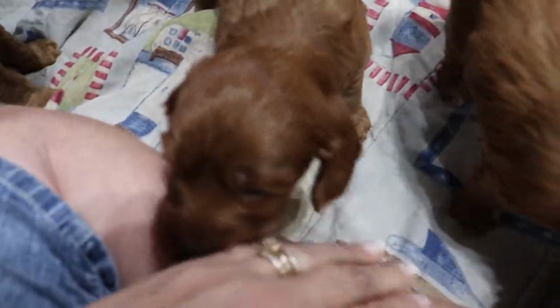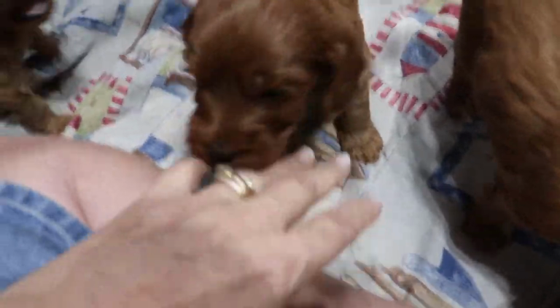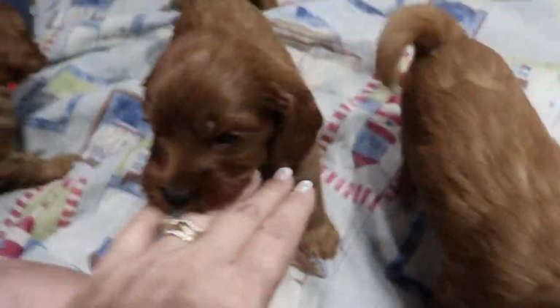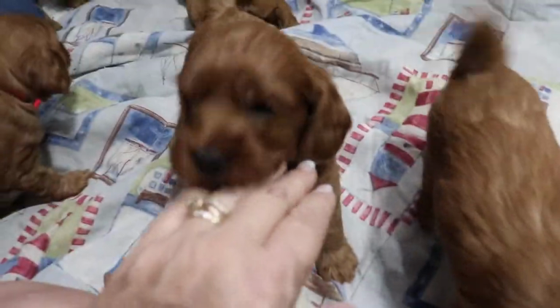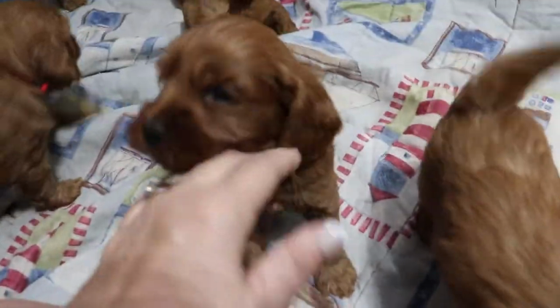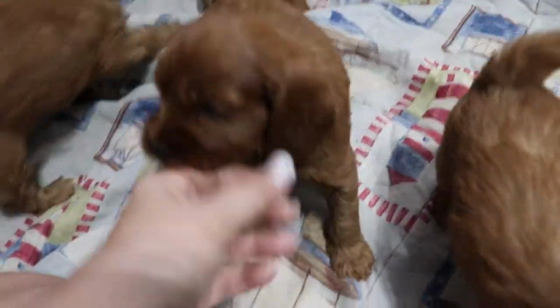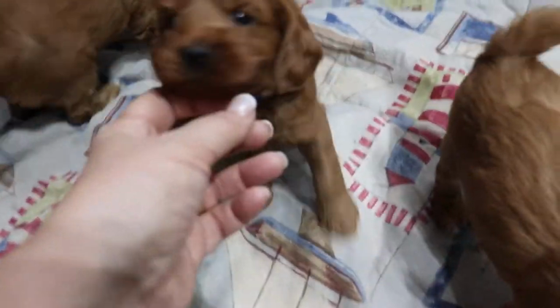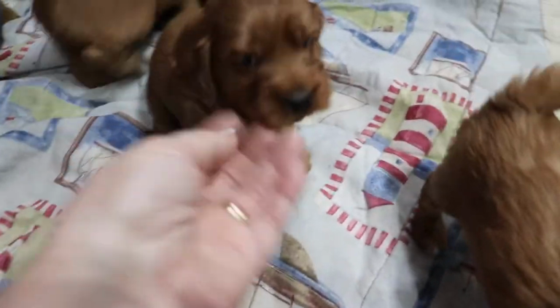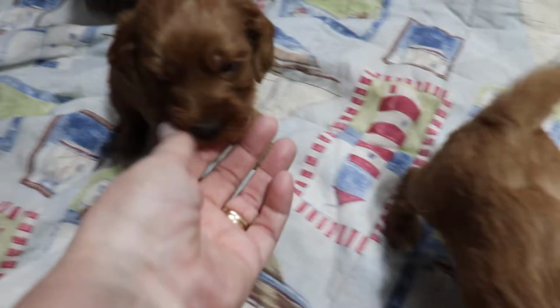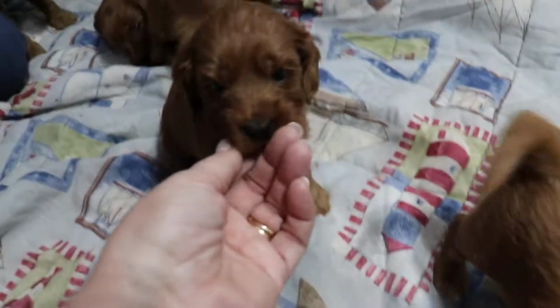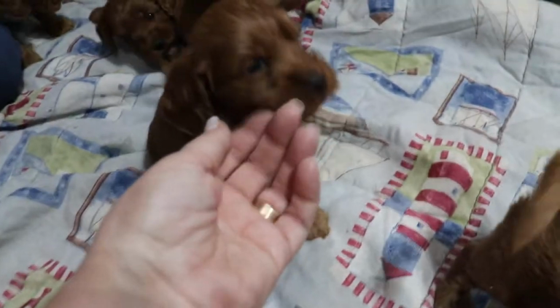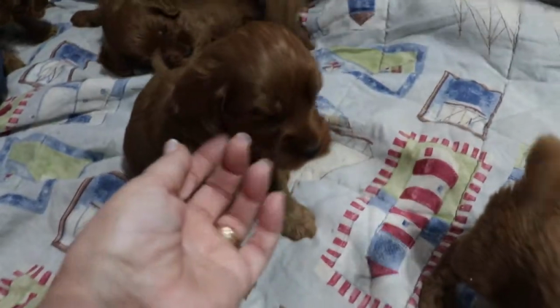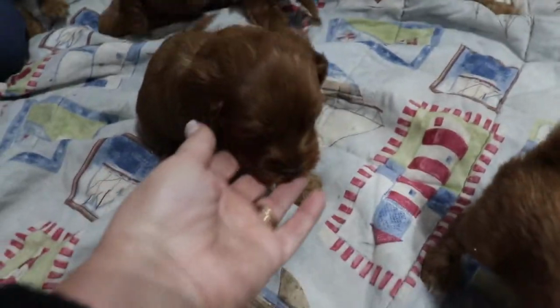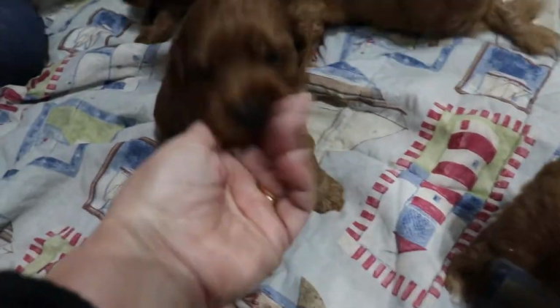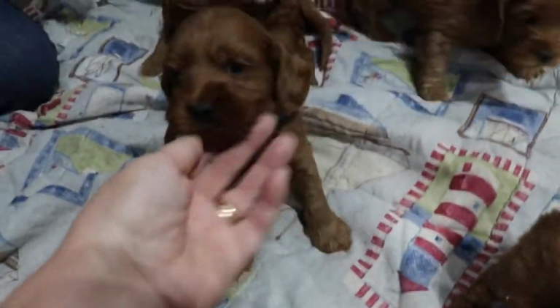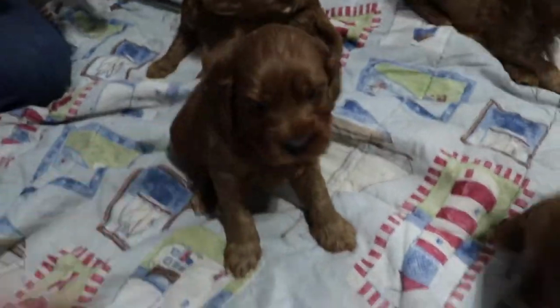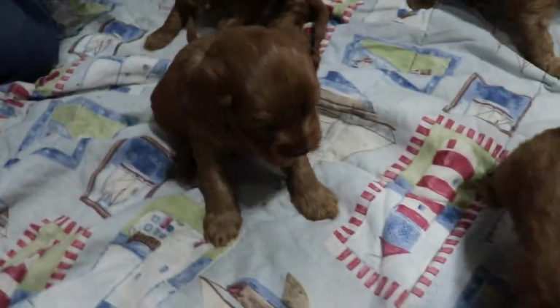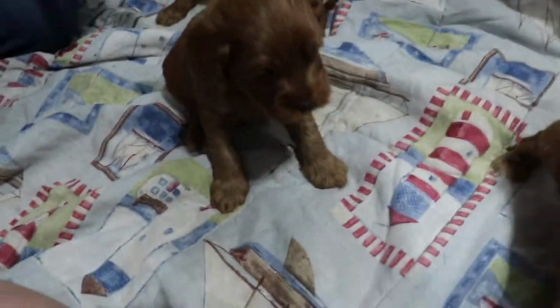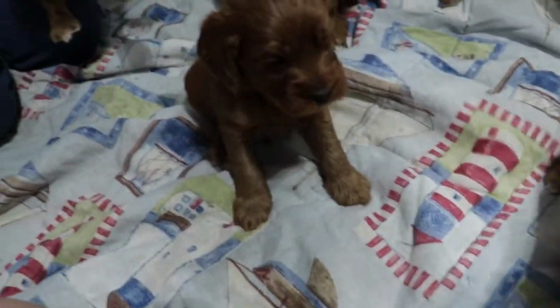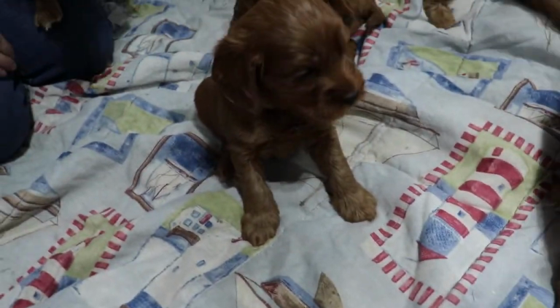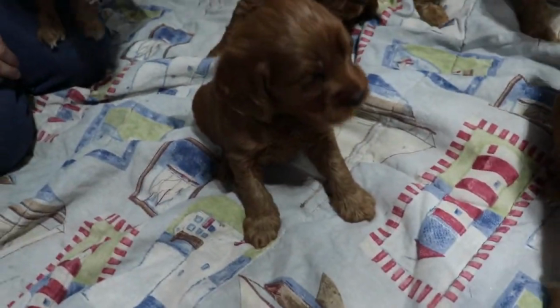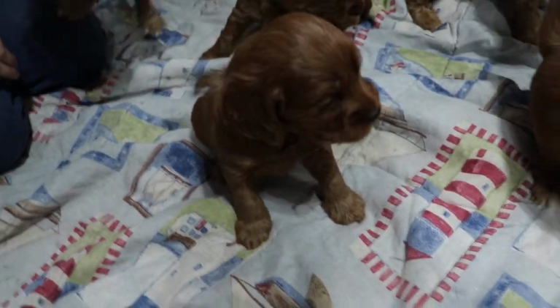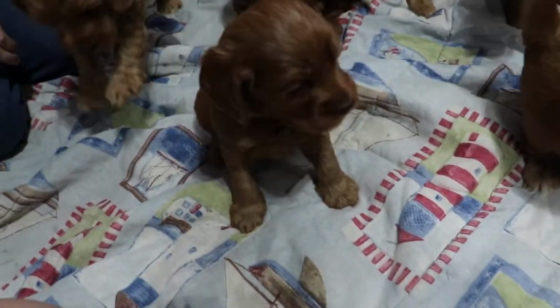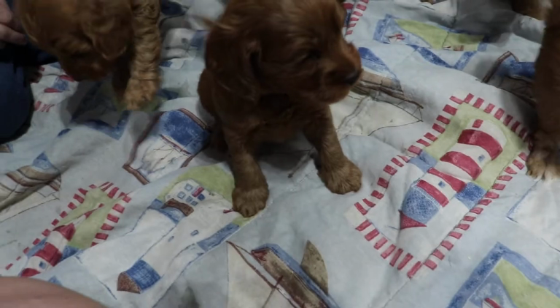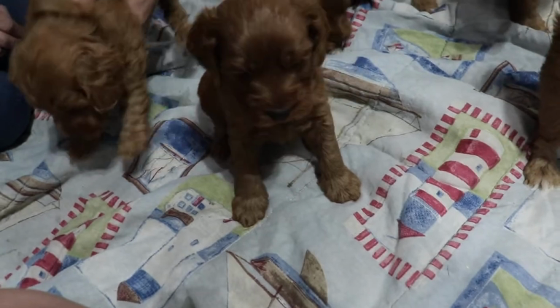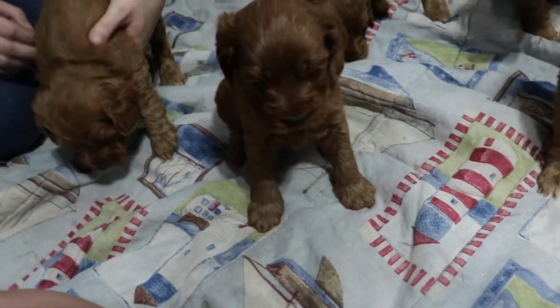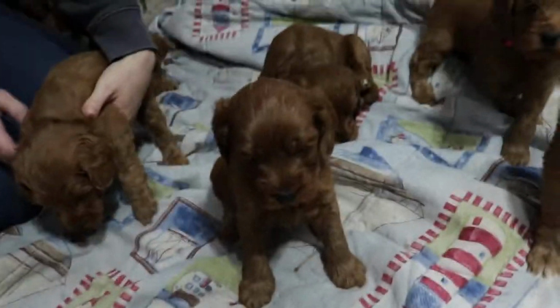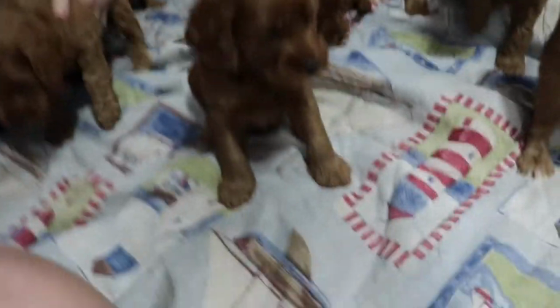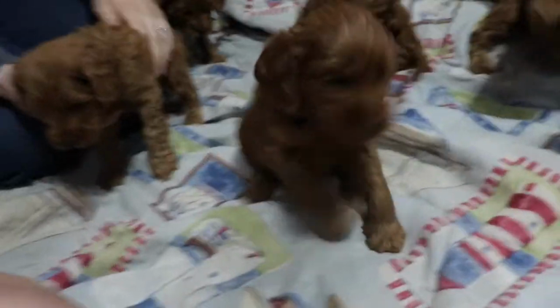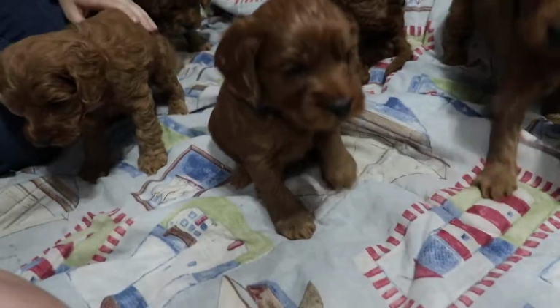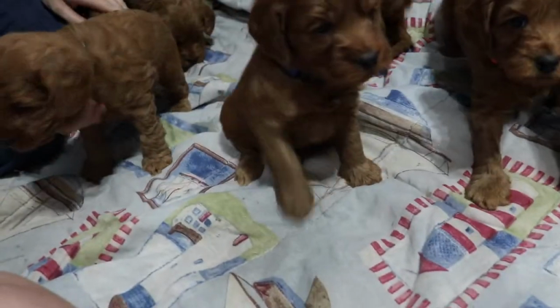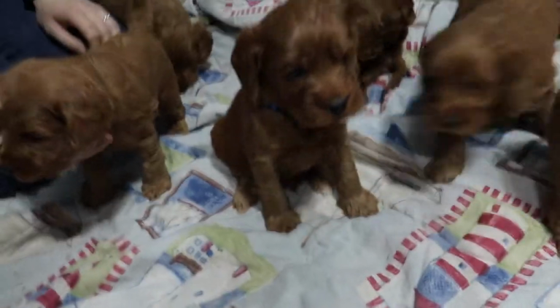This is Fitz. Hi, Fitzgerald. Oh, Fitzgerald.